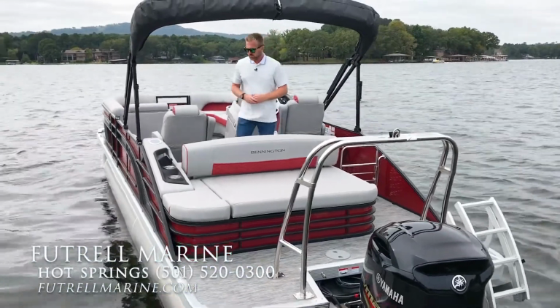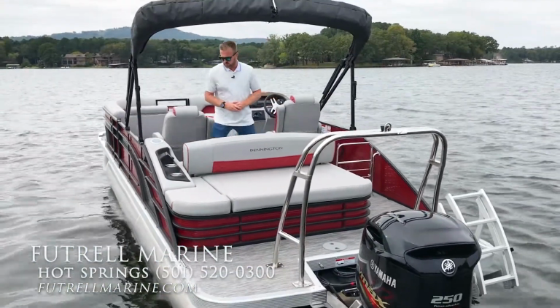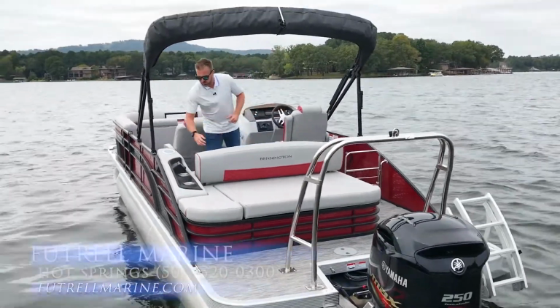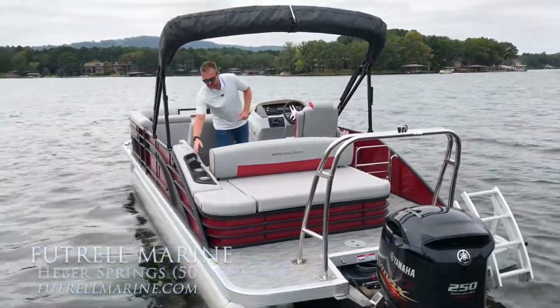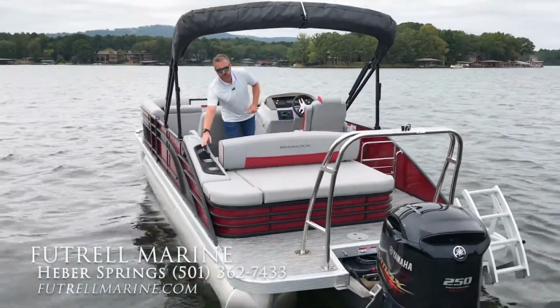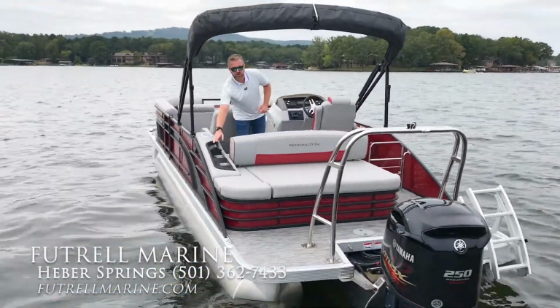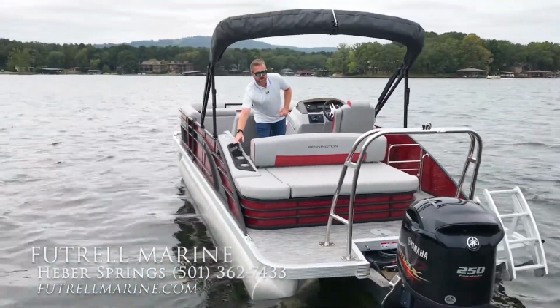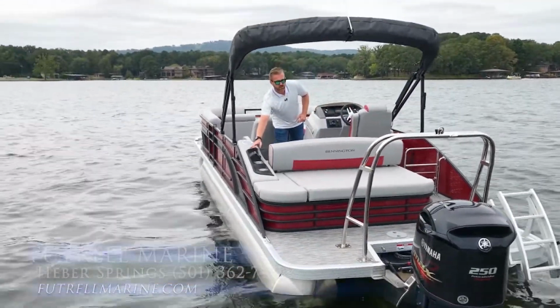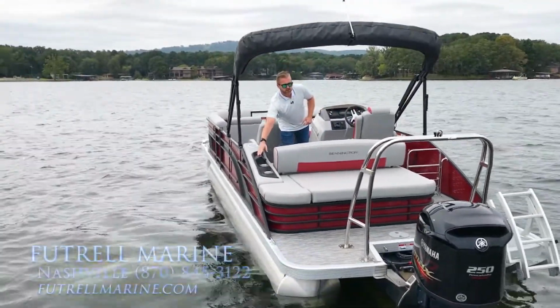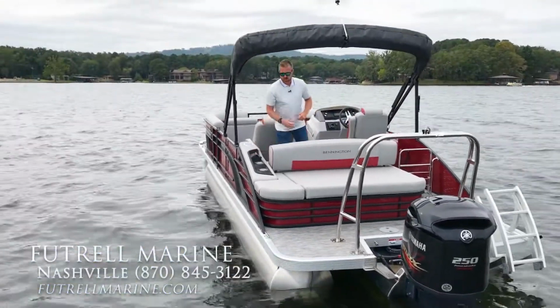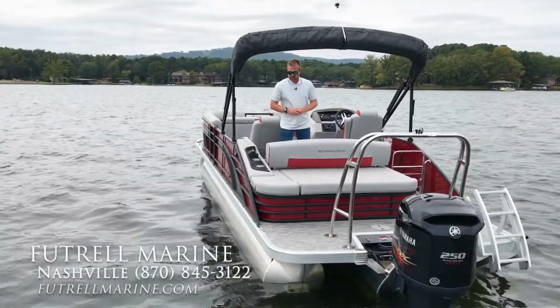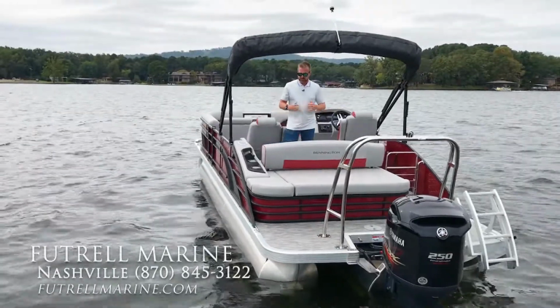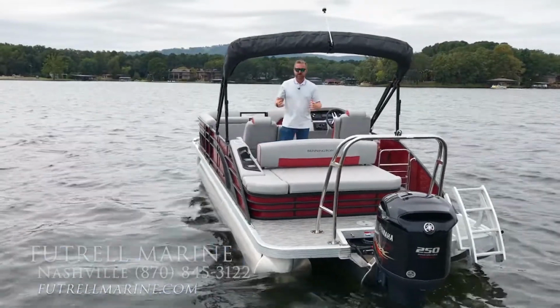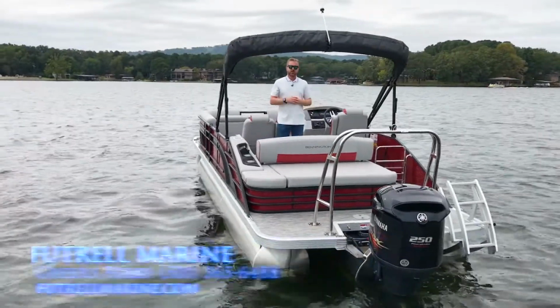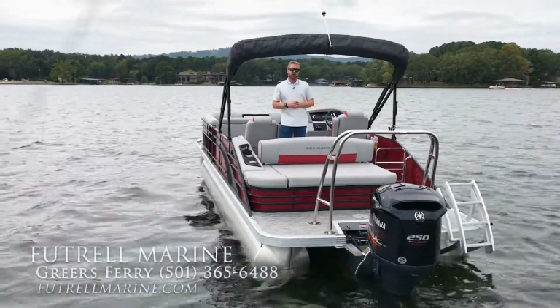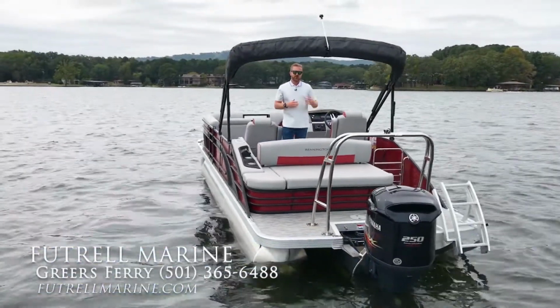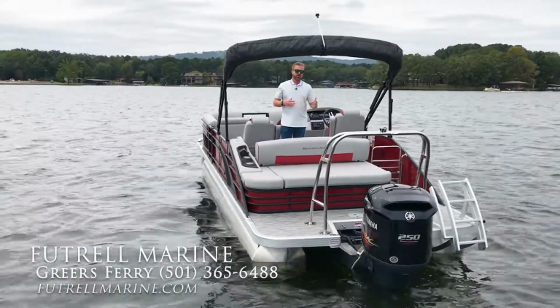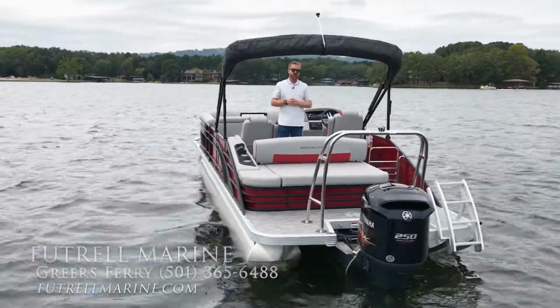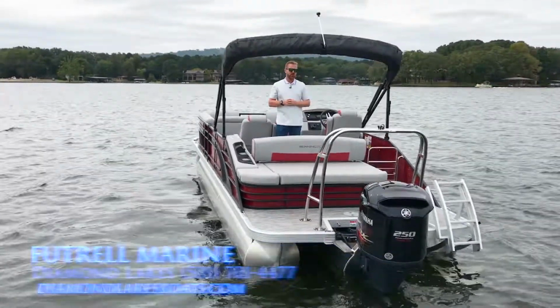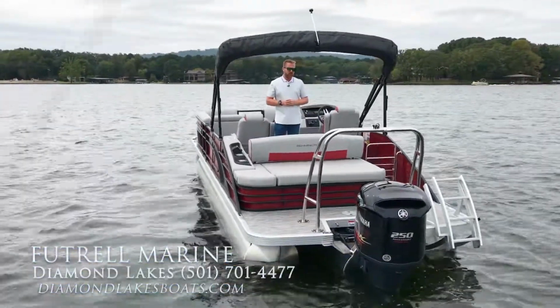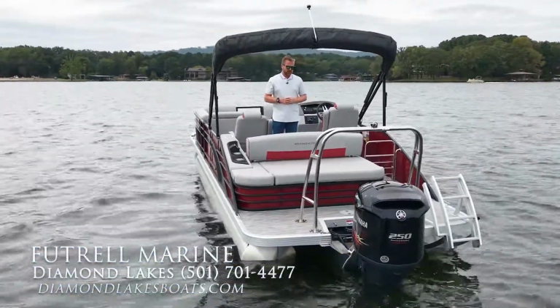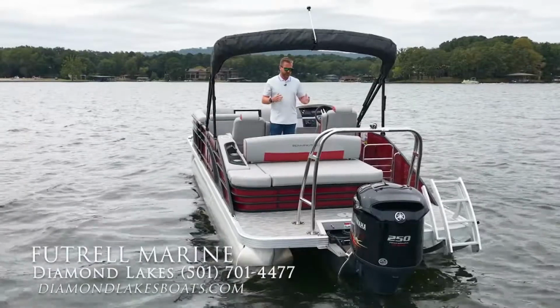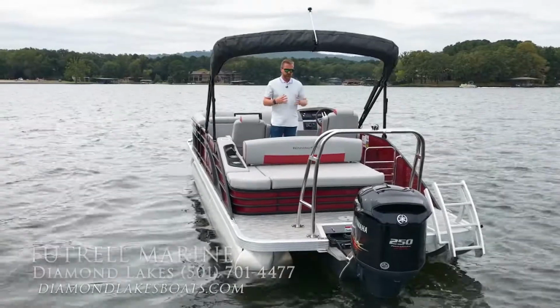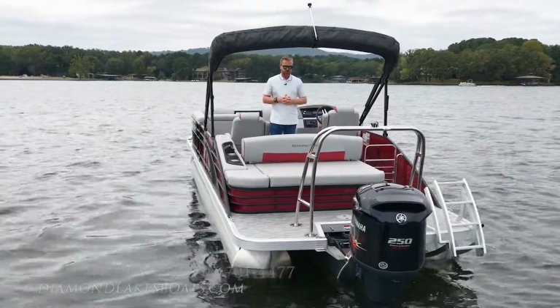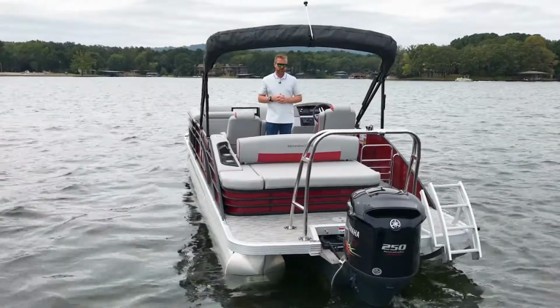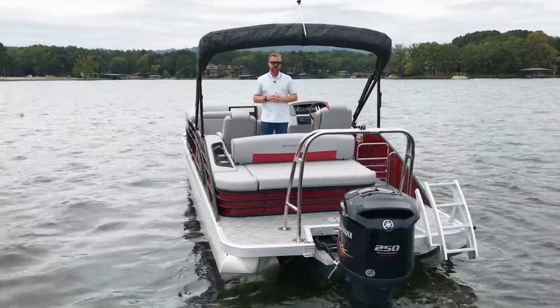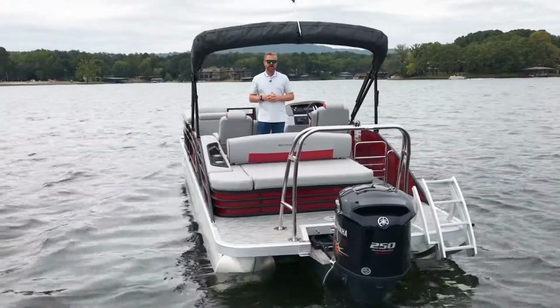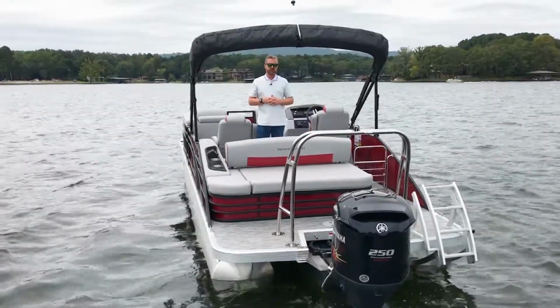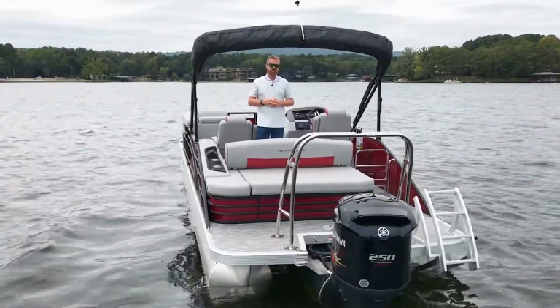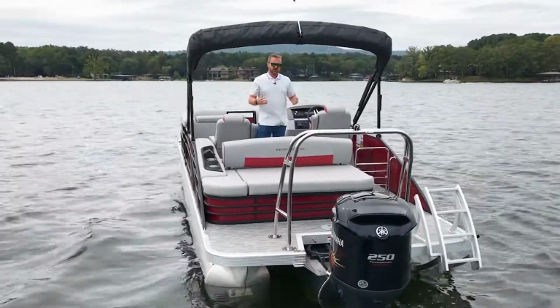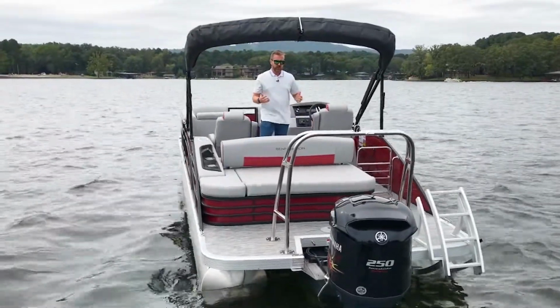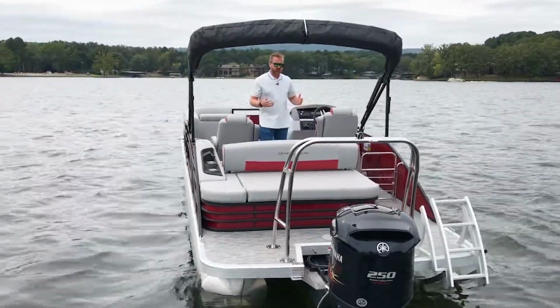We have a remote transom stereo control on the back of the boat, which makes it a lot easier when you're out parked in a cove hanging out and you want to make sure that your tunes are where they need to be and everybody can hear the music.